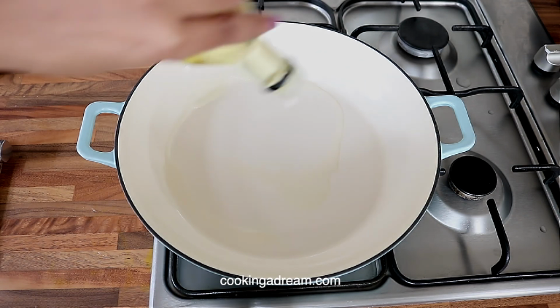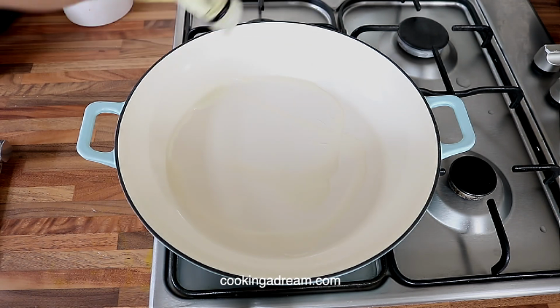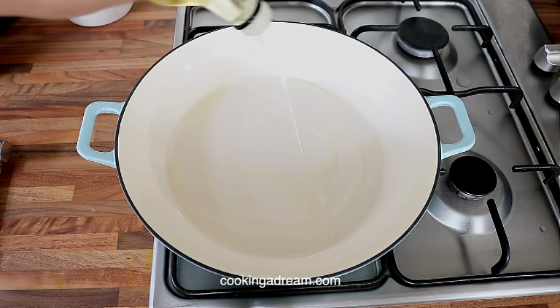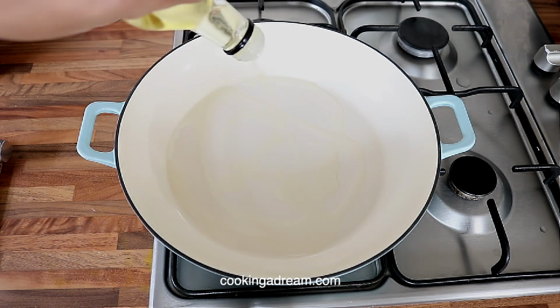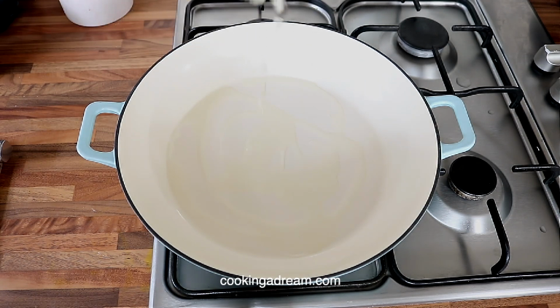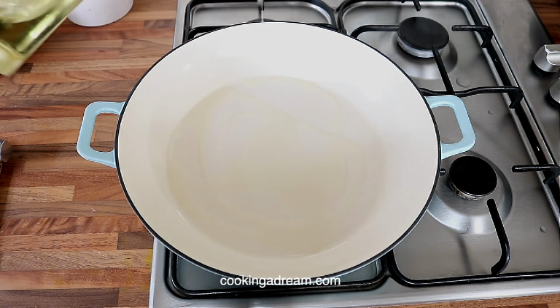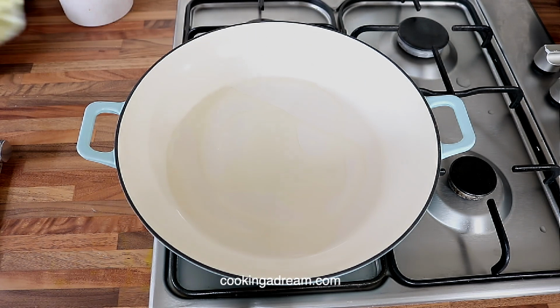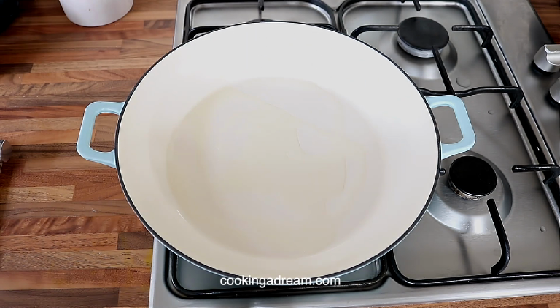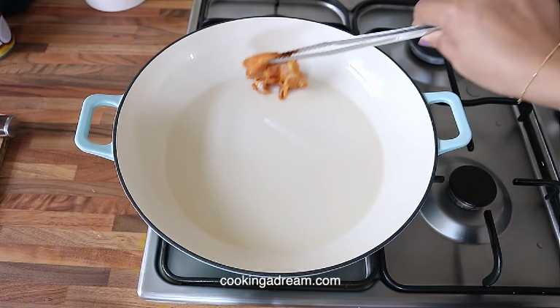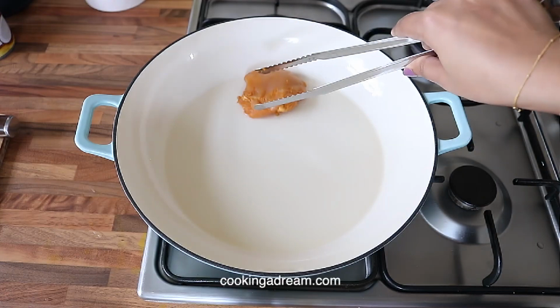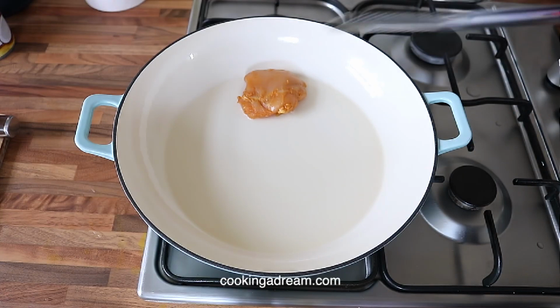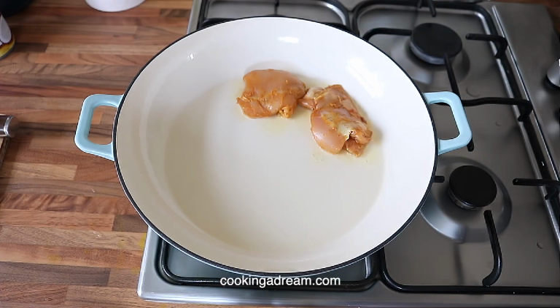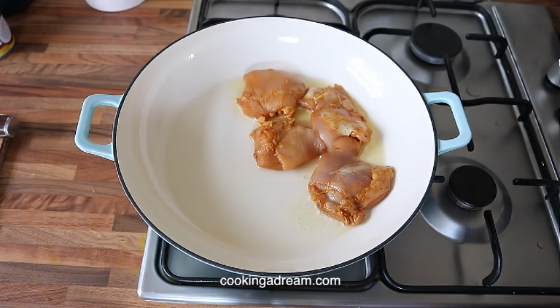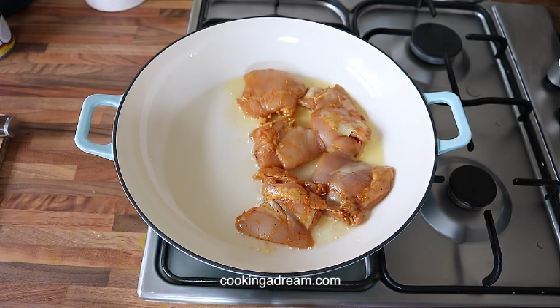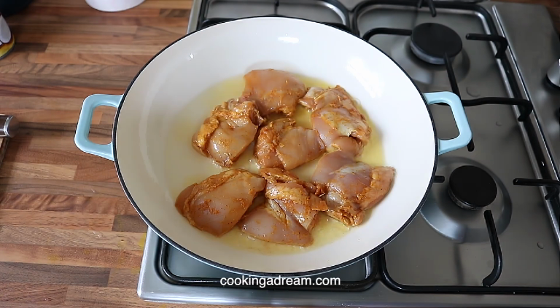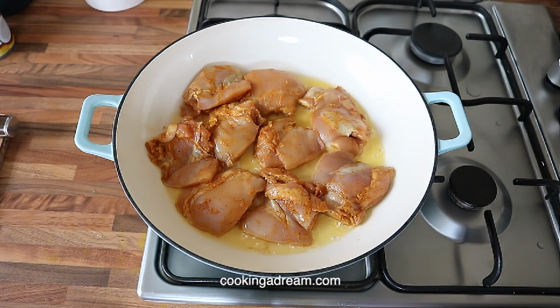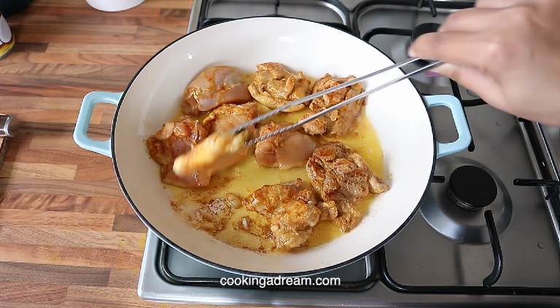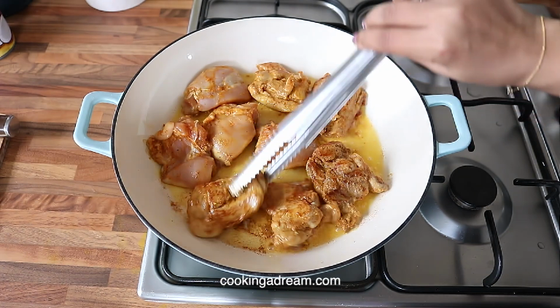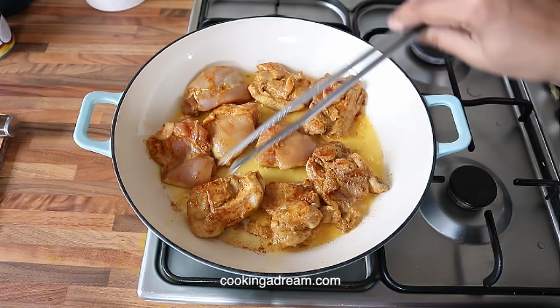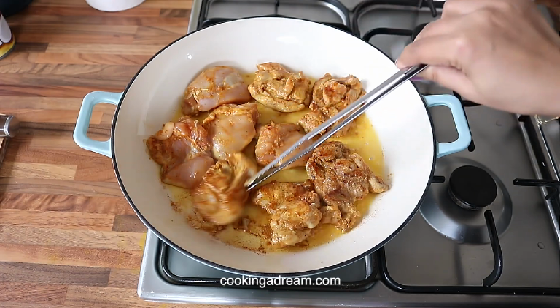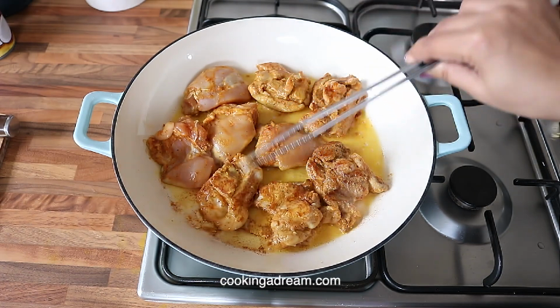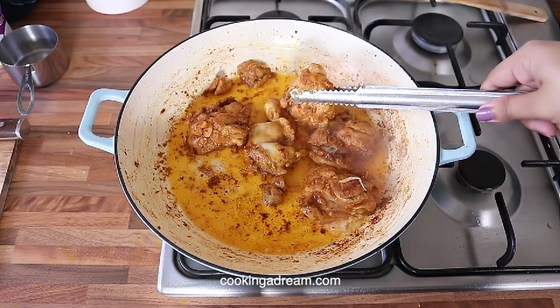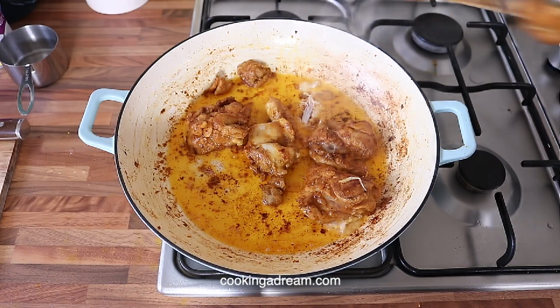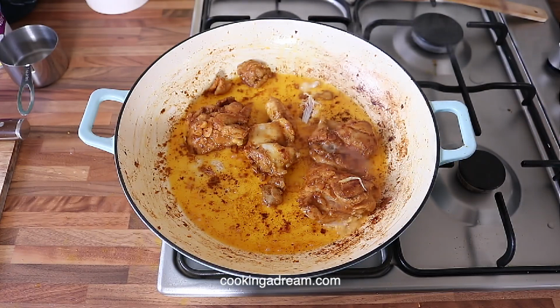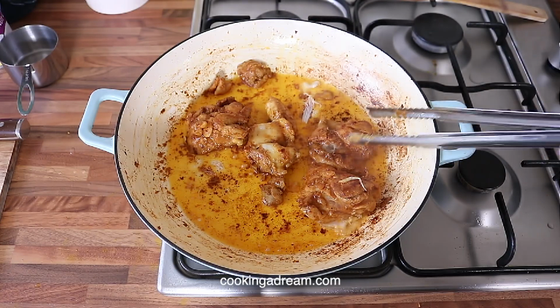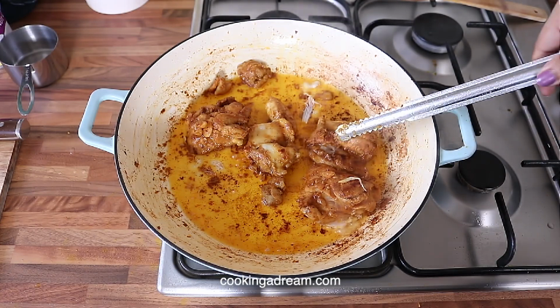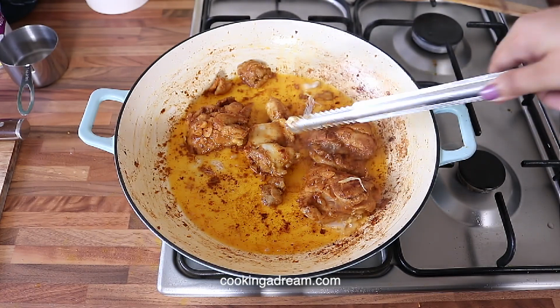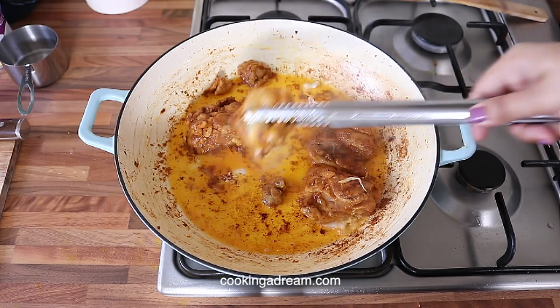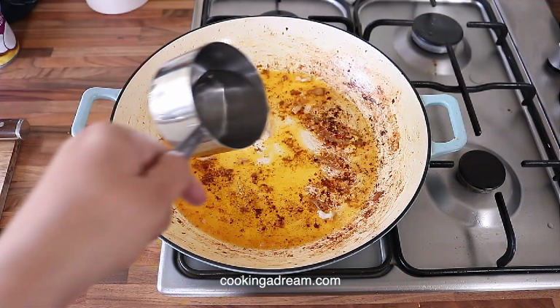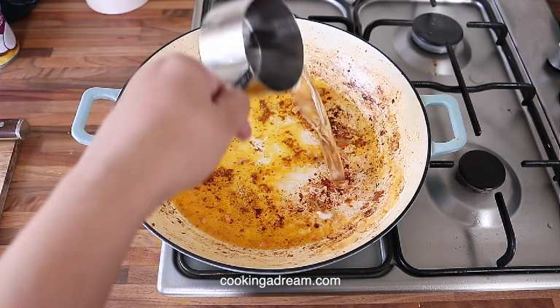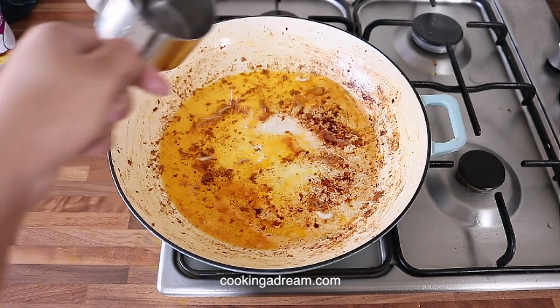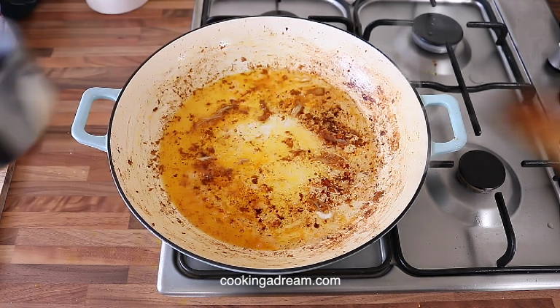Heat the oil over medium-high heat and sear the chicken pieces on both sides. Remove the chicken and deglaze the pan with a little bit of water.